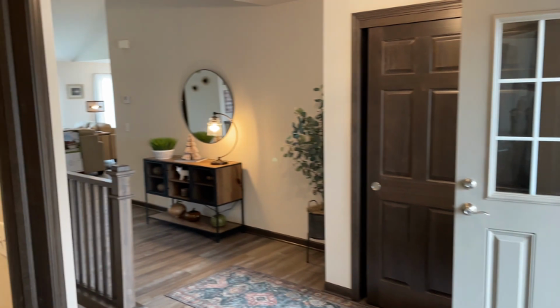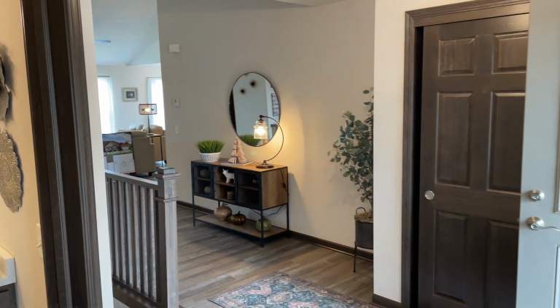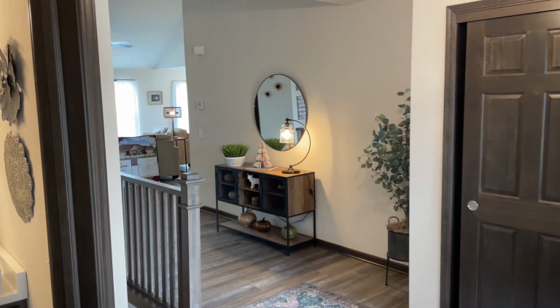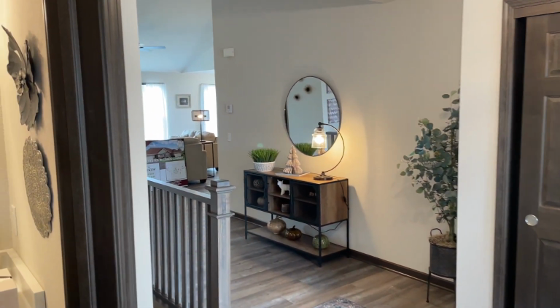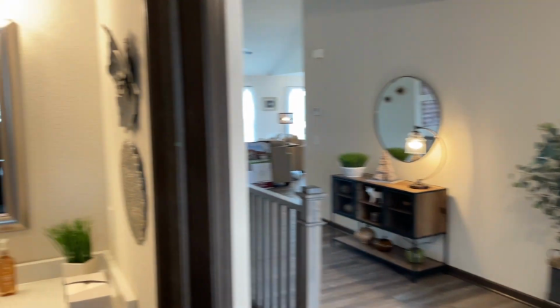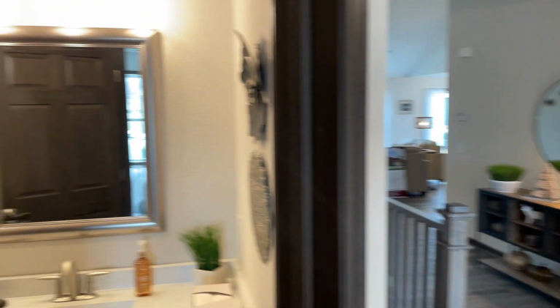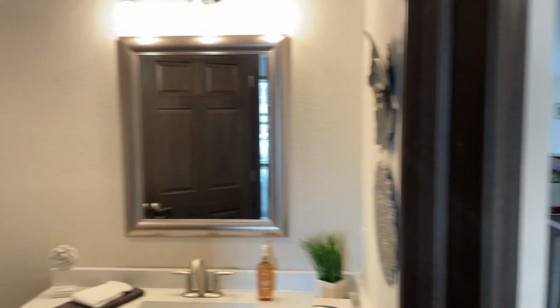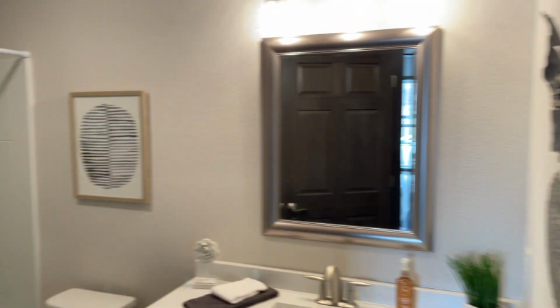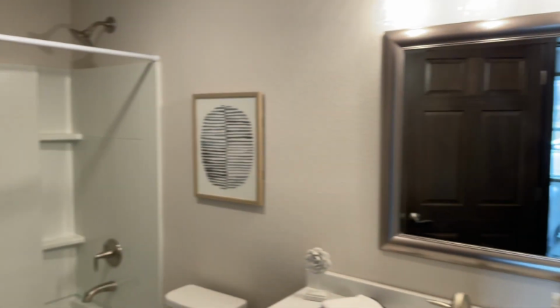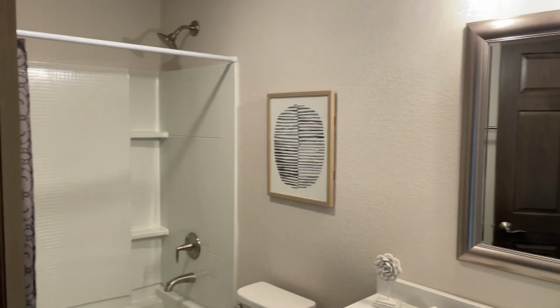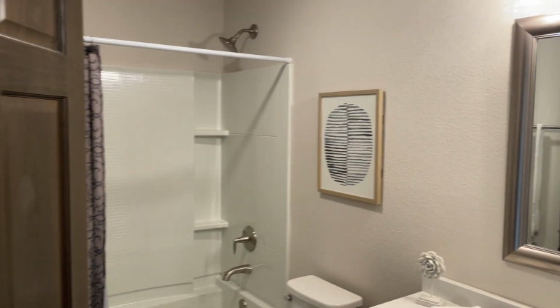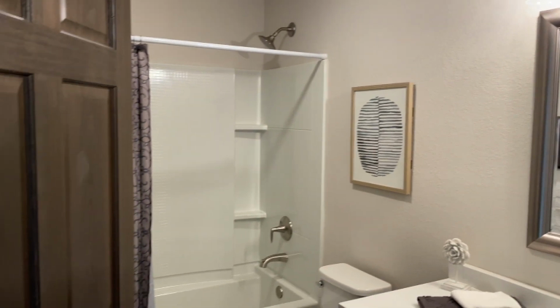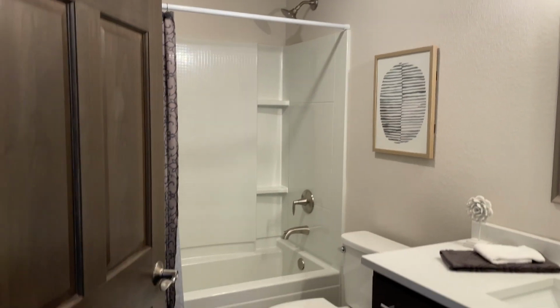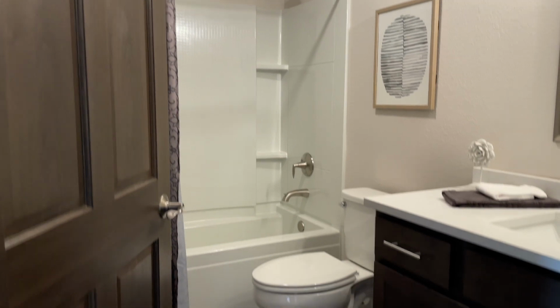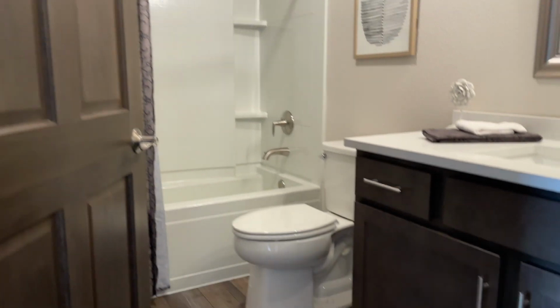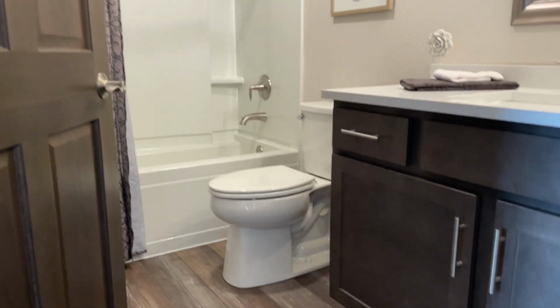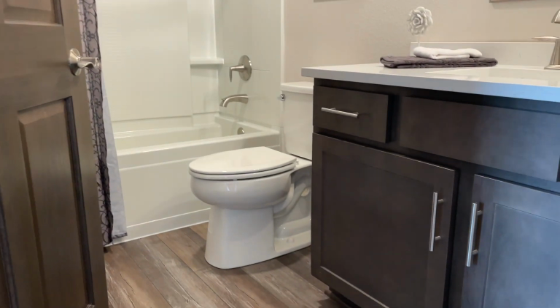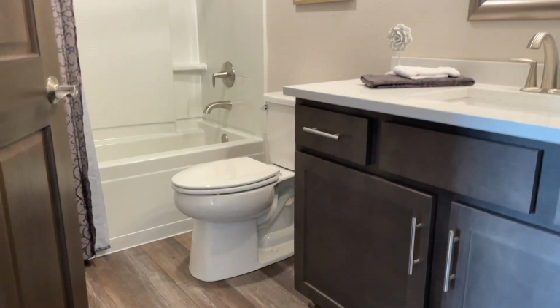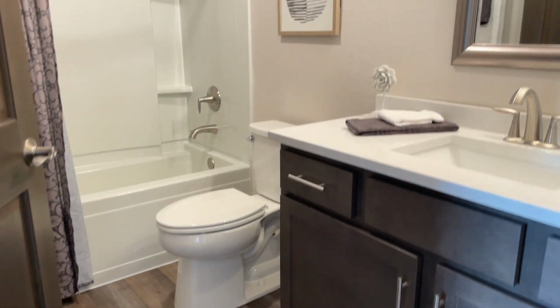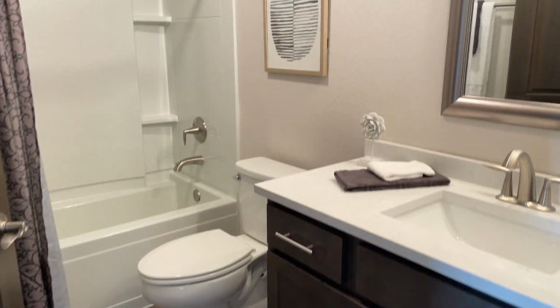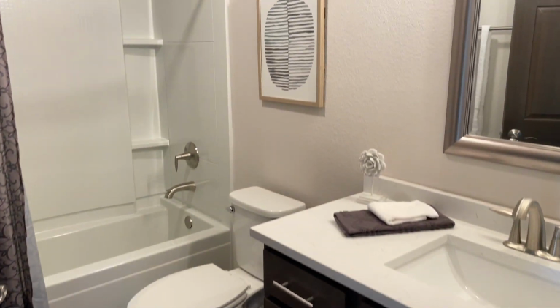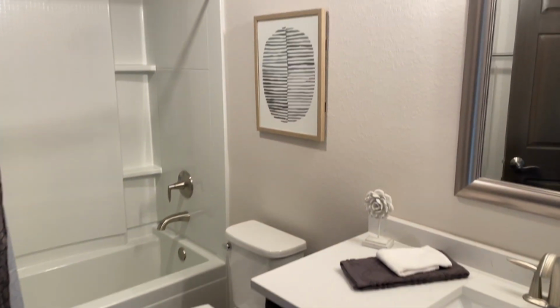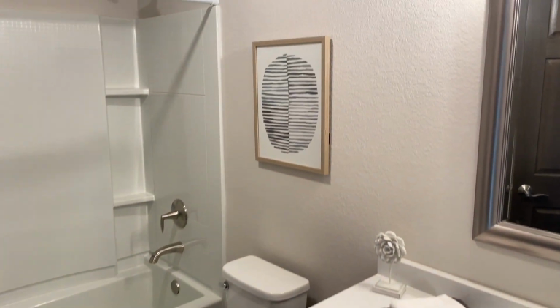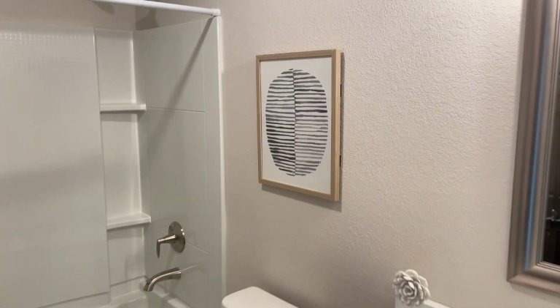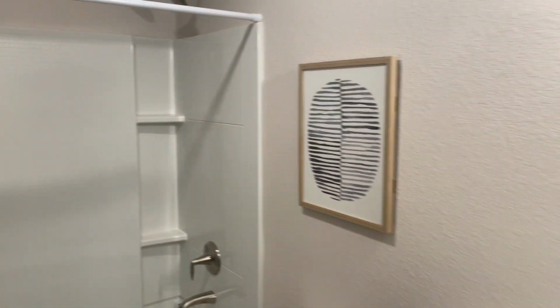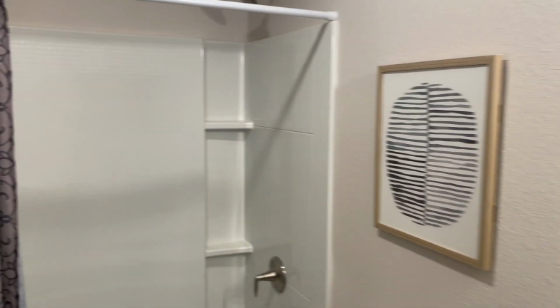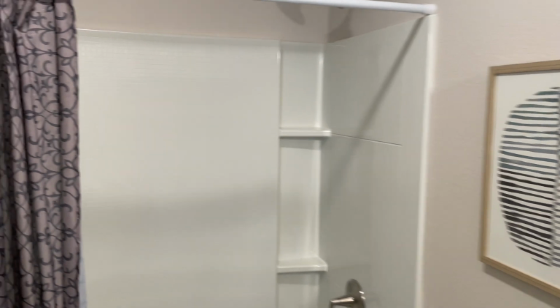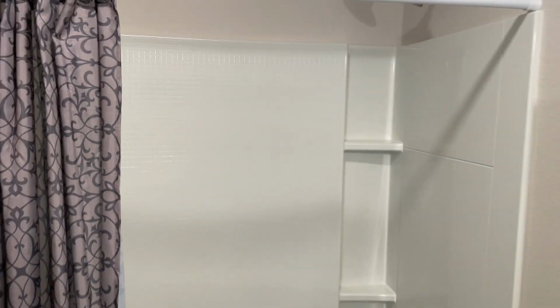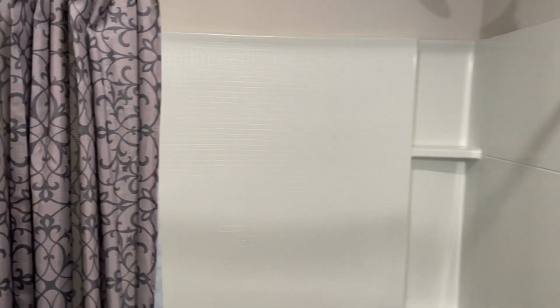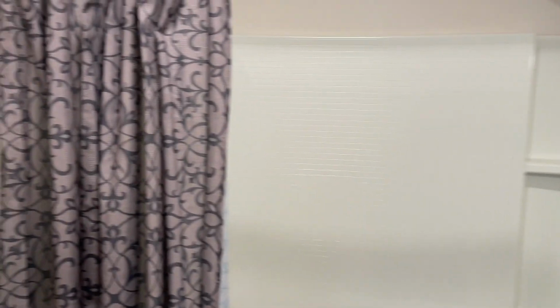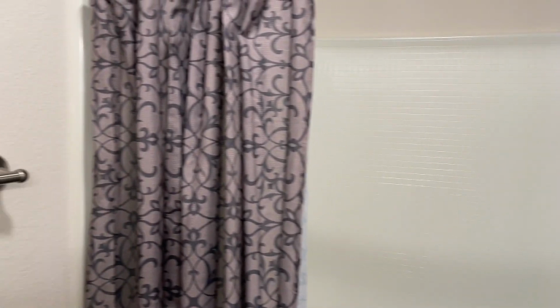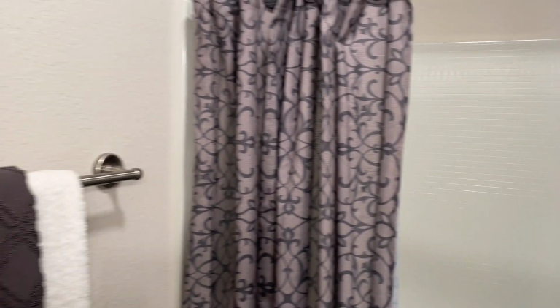Here we're coming back out to the front. The full bathroom is right up front — very nice, very modern. Shower-tub combo, love it.